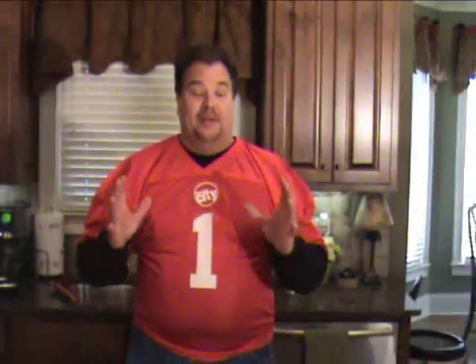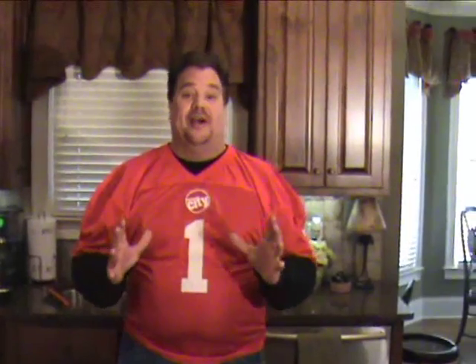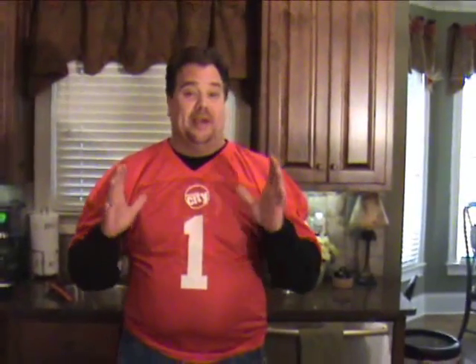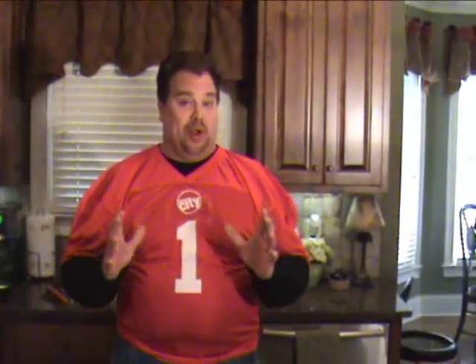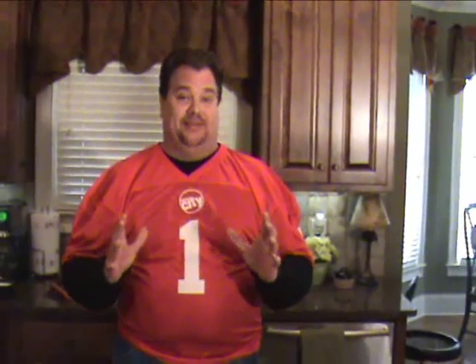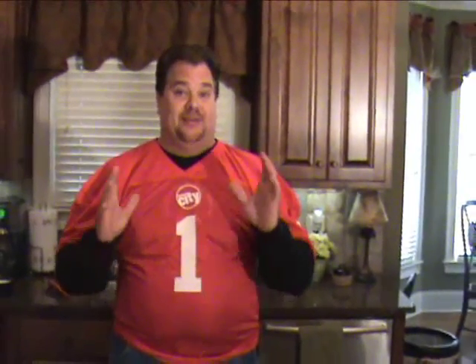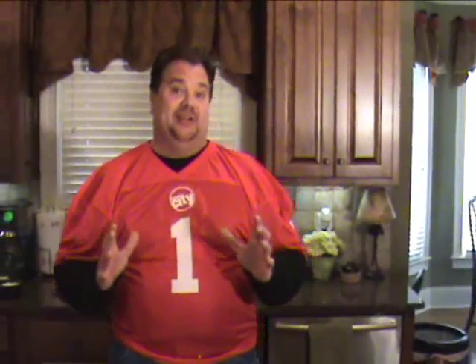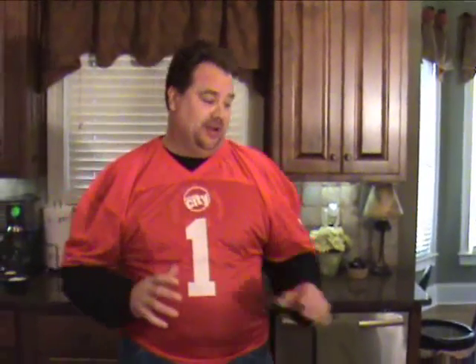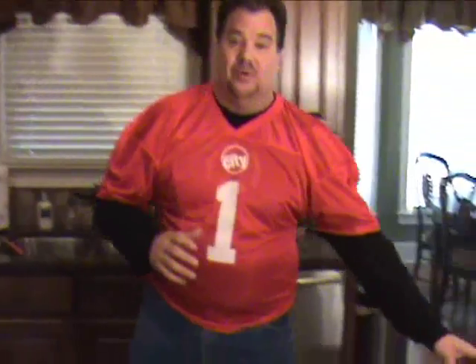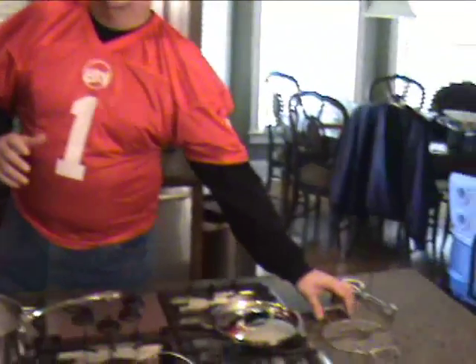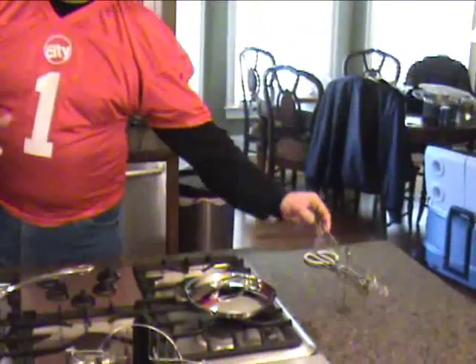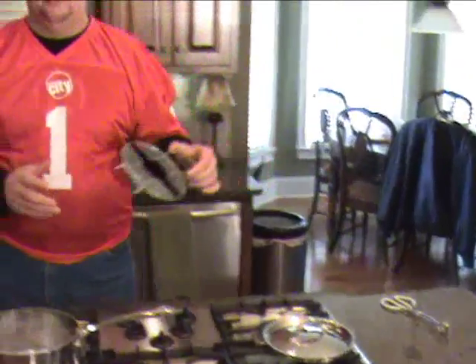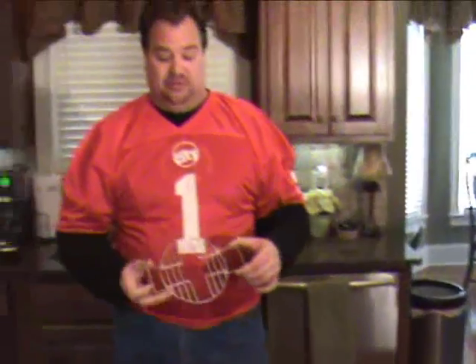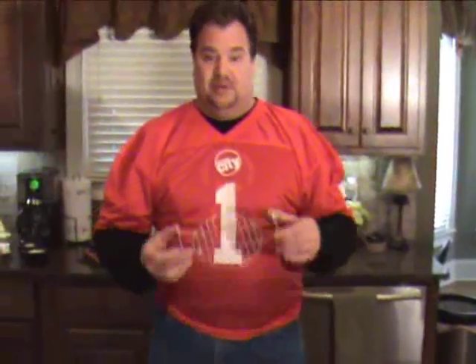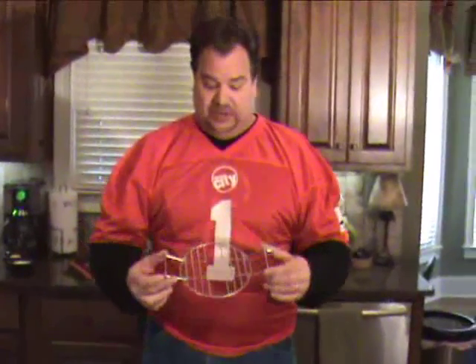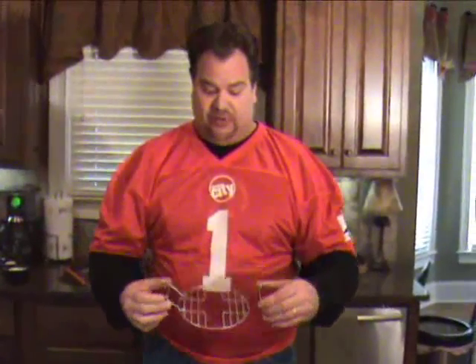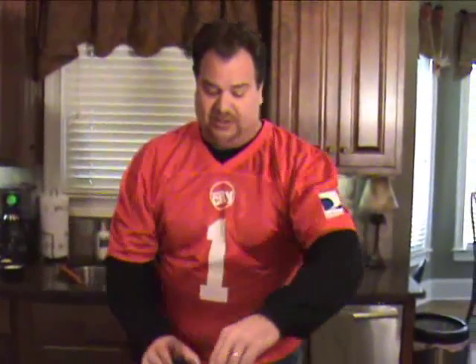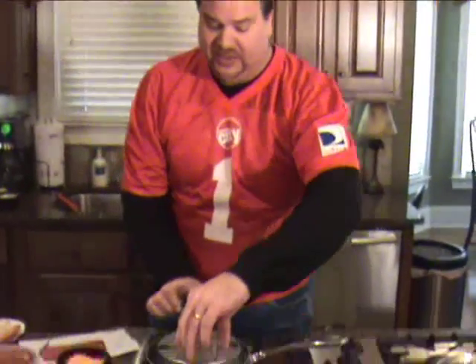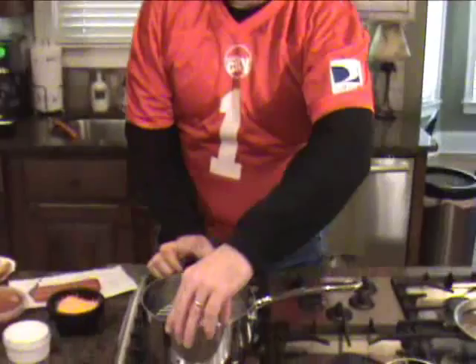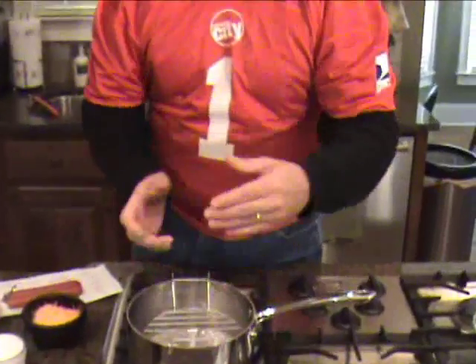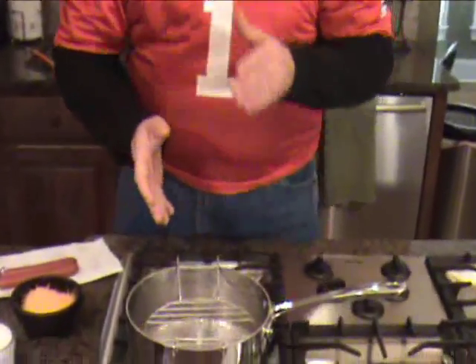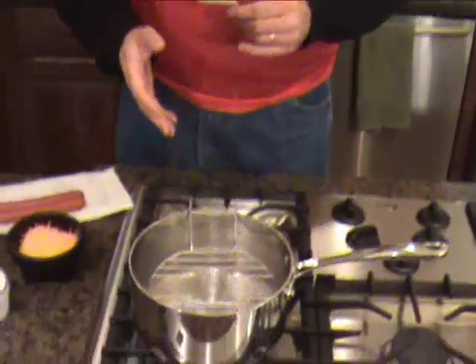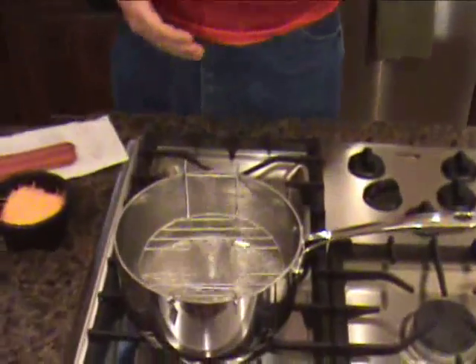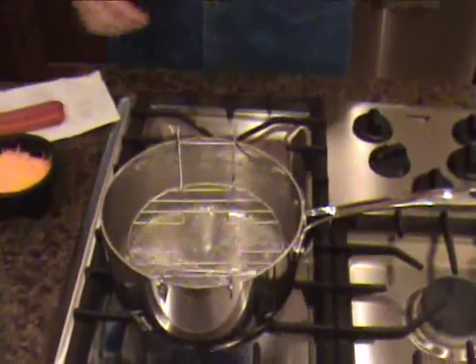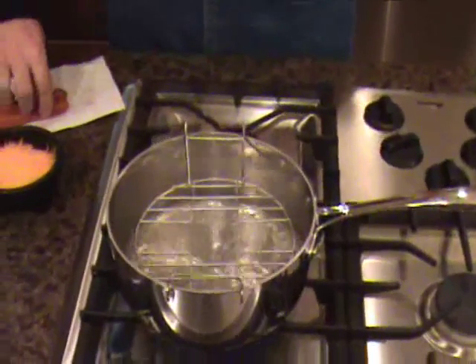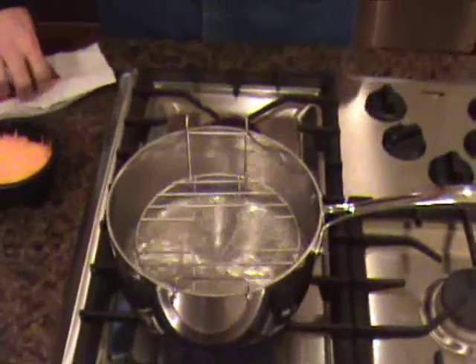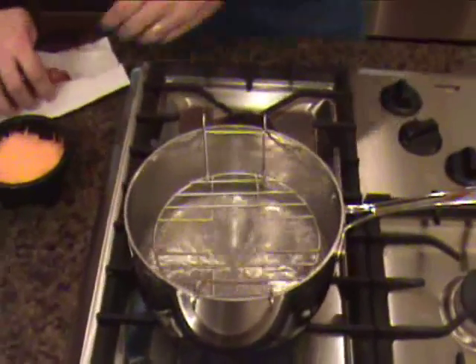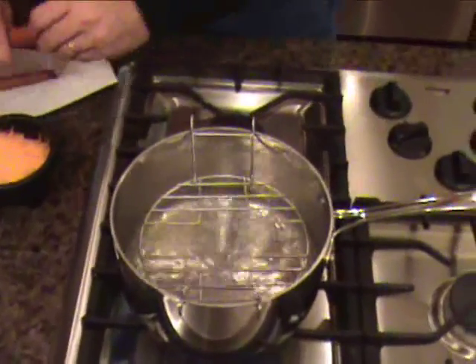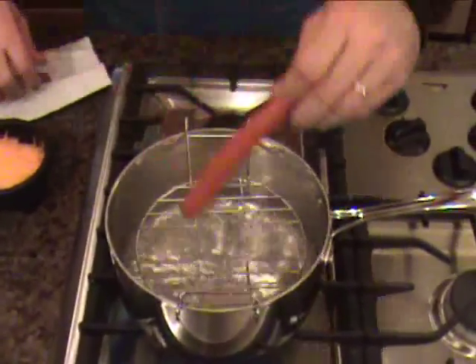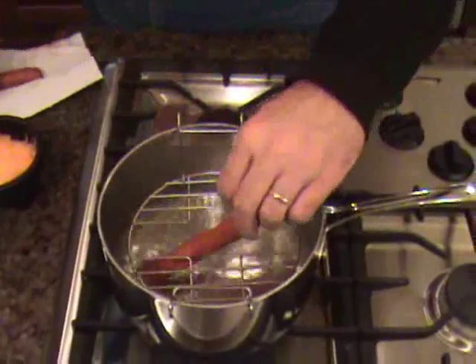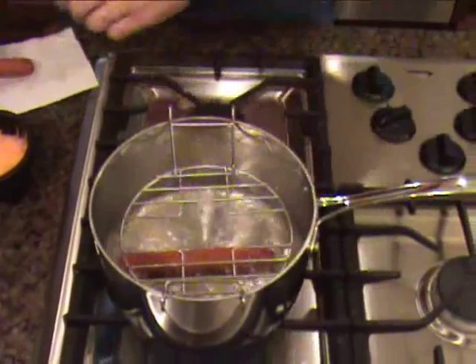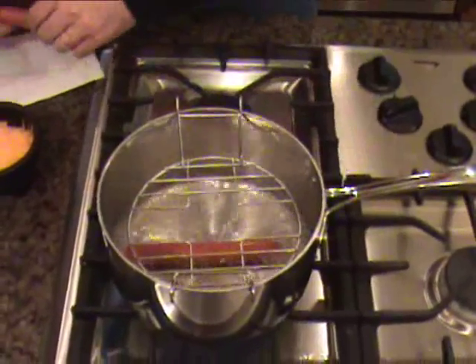Now let me show you how you can make a great chili hot dog with the Hot Dog Easy Bun Steaming Grill. We're just going to simply drop the Hot Dog Easy Bun Steaming Grill into this pot that we already have with one inch of boiling water. We're going to take our hot dogs and drop them in.